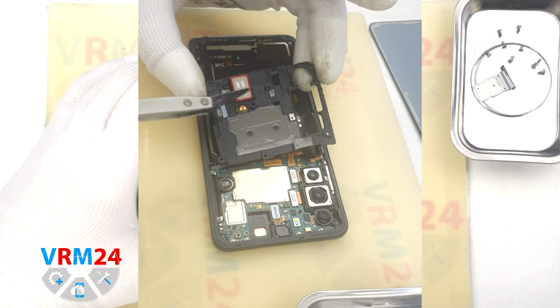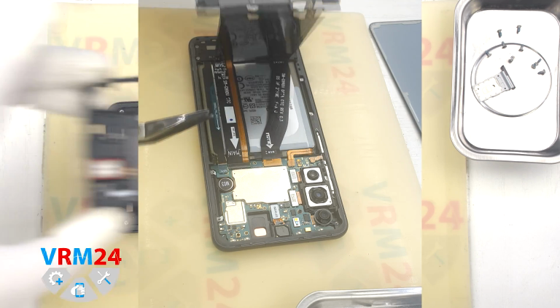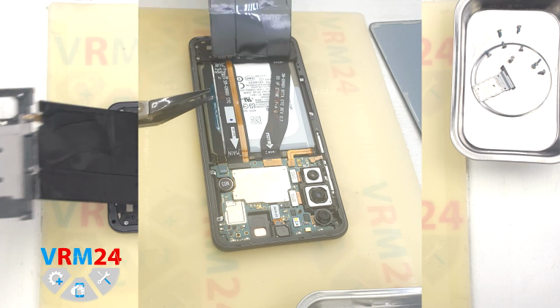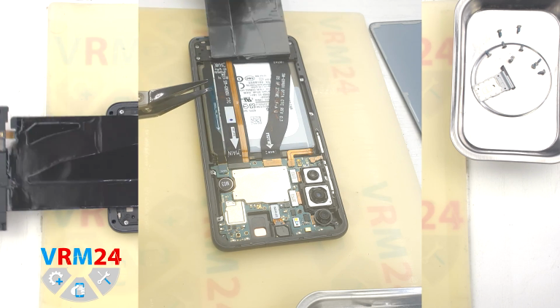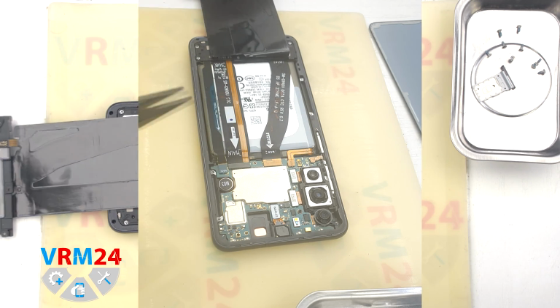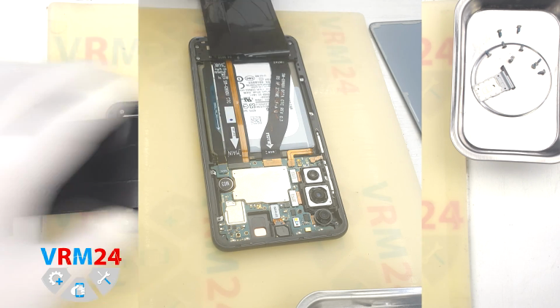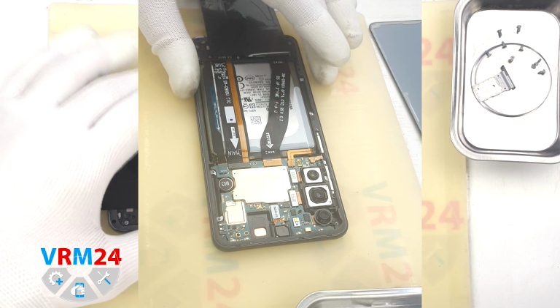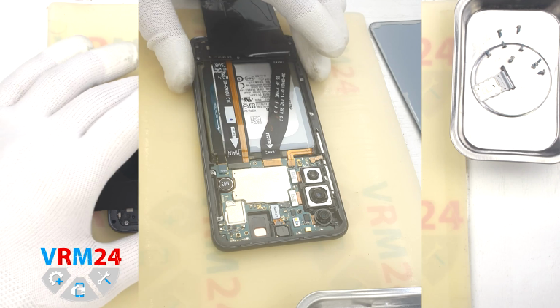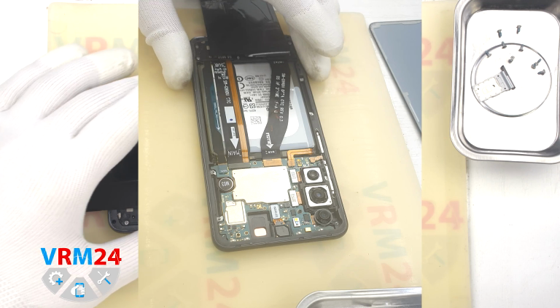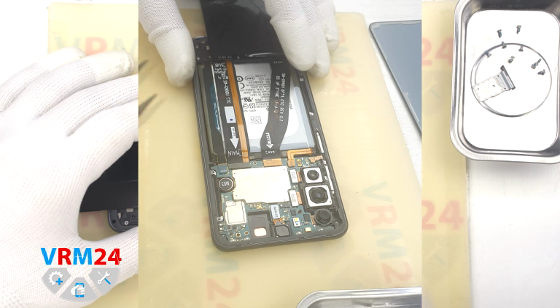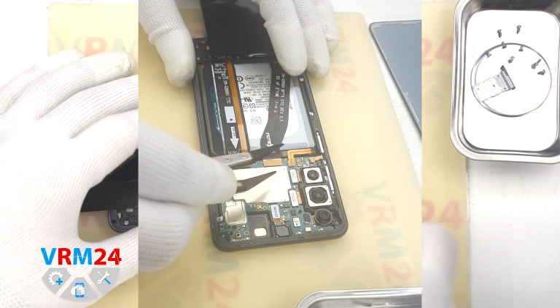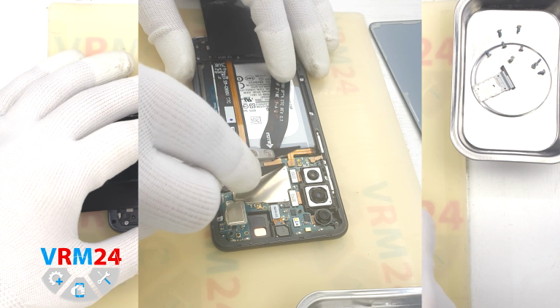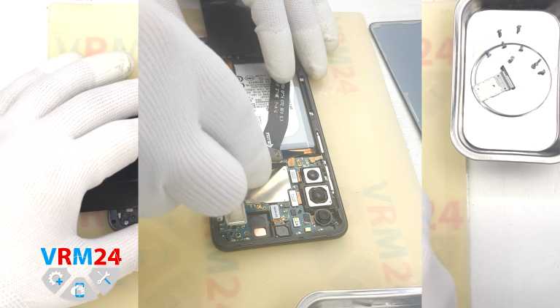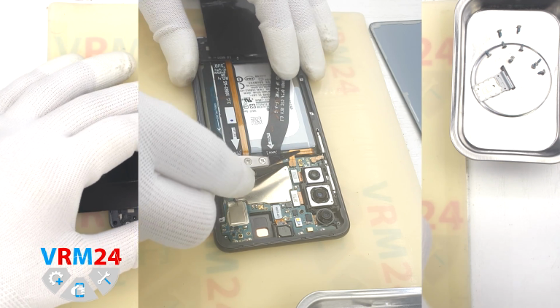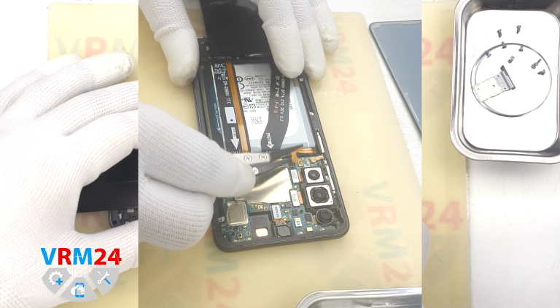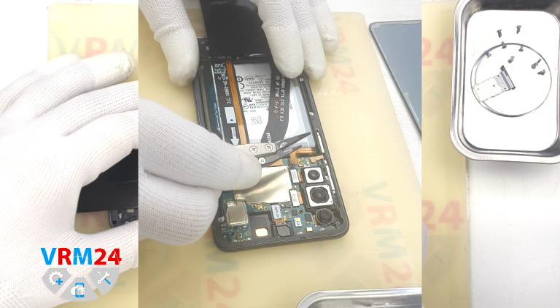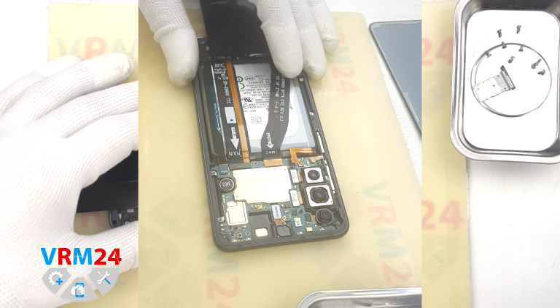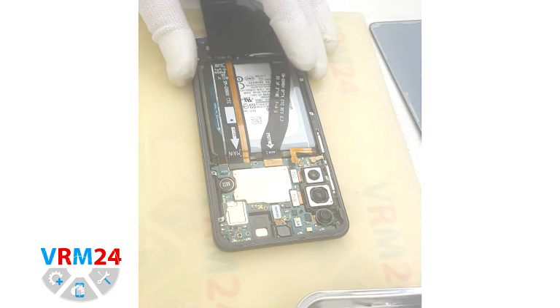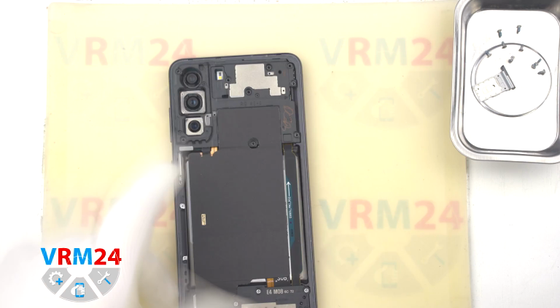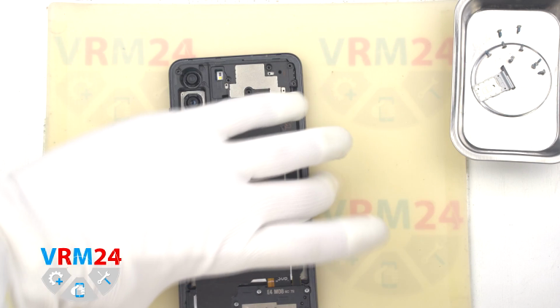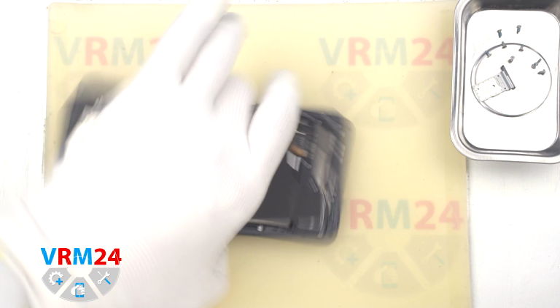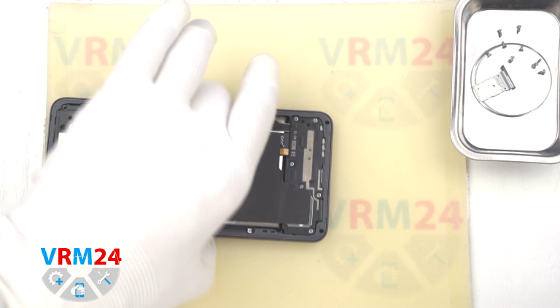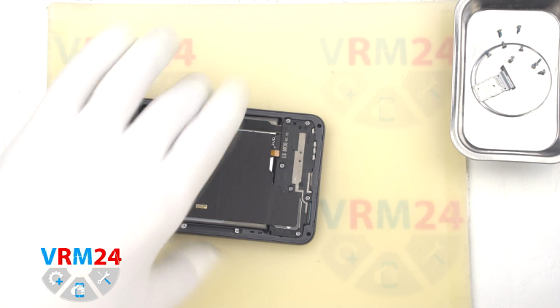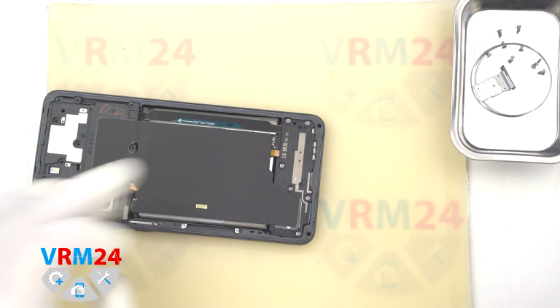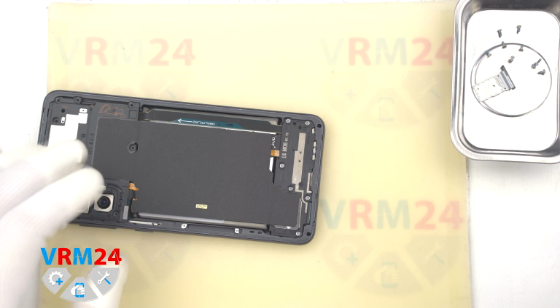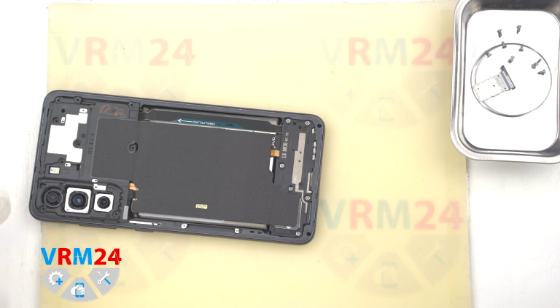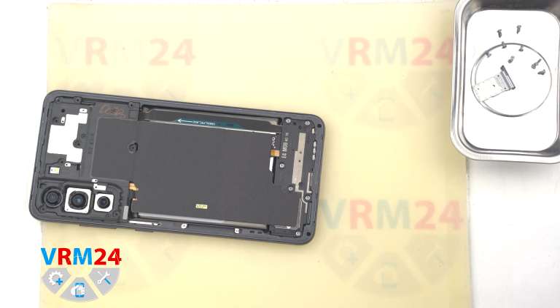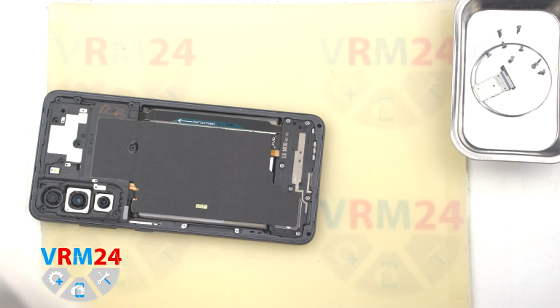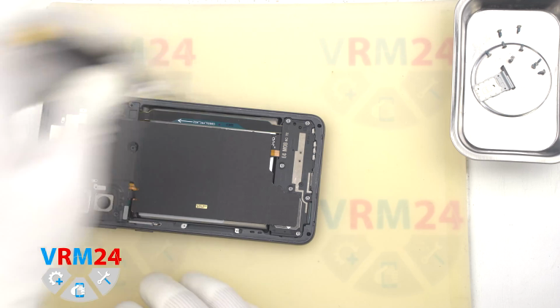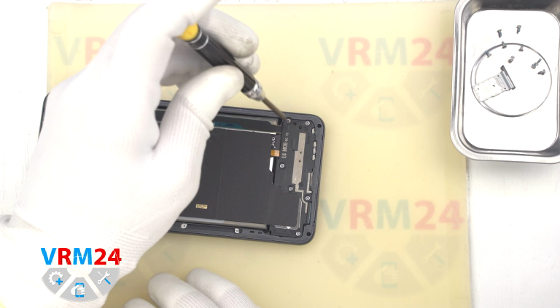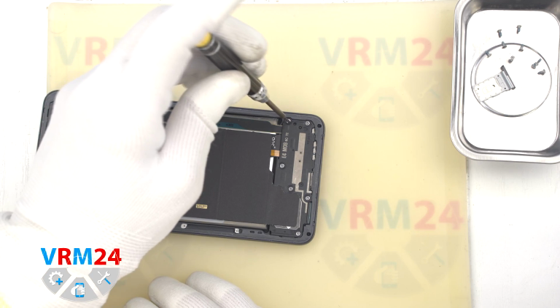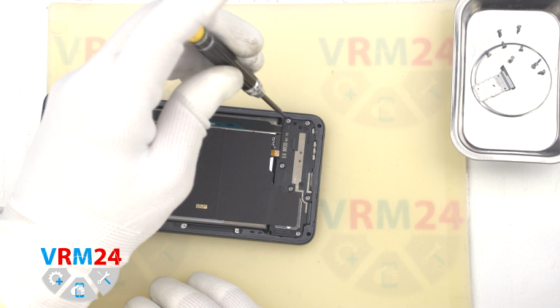We carefully disconnect the connector and then move the assembly with the speaker, NFC, and wireless charging to the side. We use a non-metal tool to disconnect the battery connector. Then we move on to unscrewing the screws at the bottom. The screwdriver is the same, Phillips 1.5 mm.